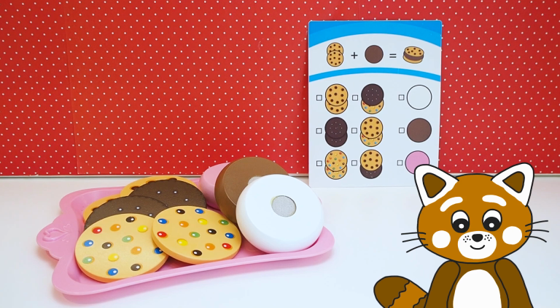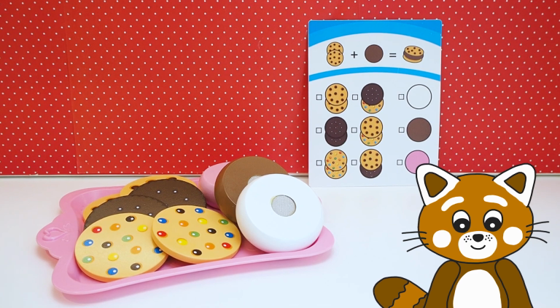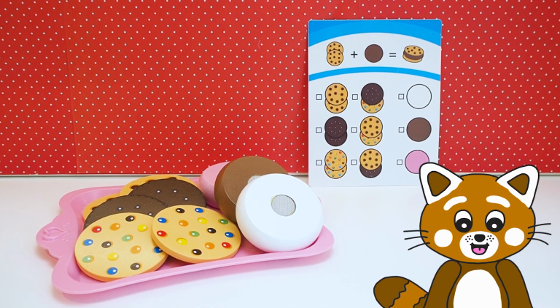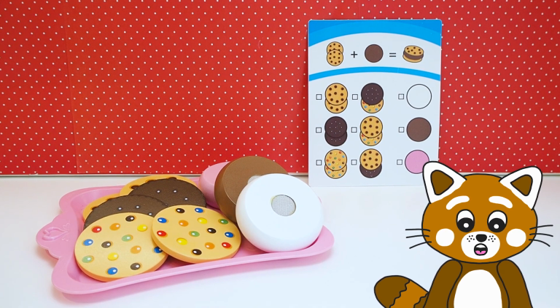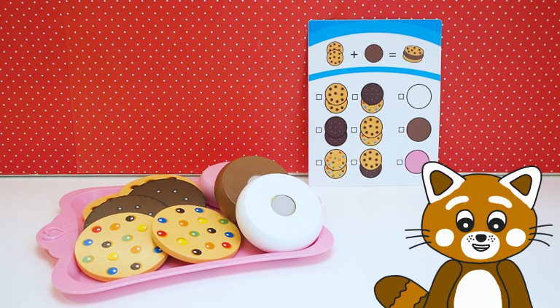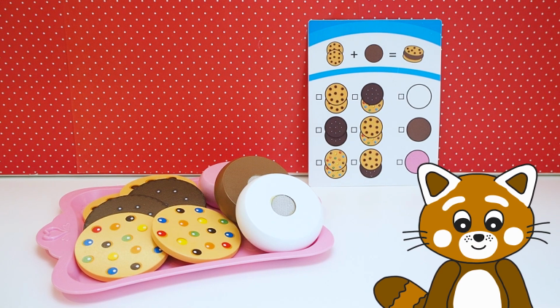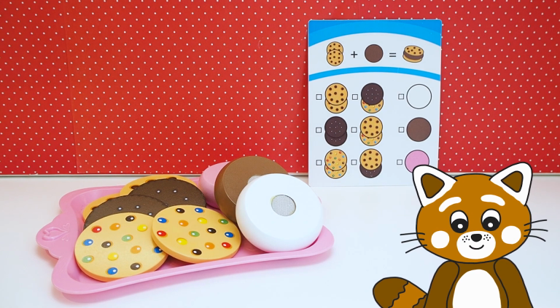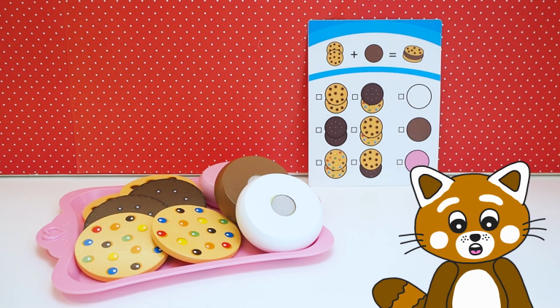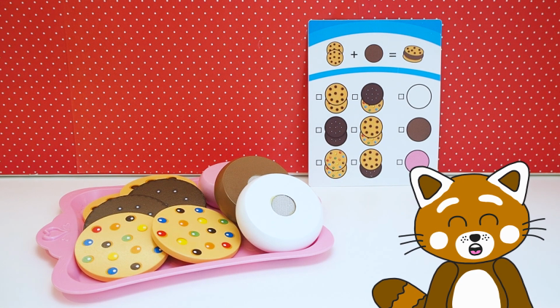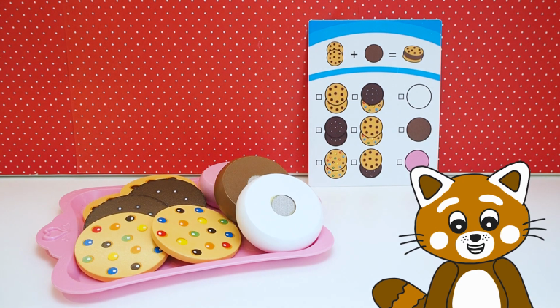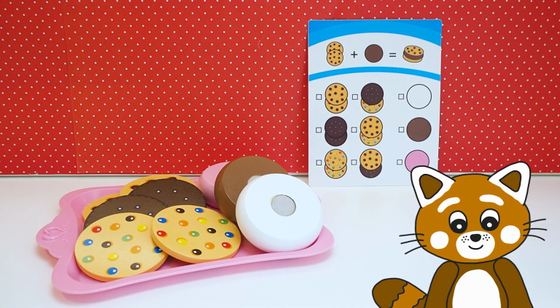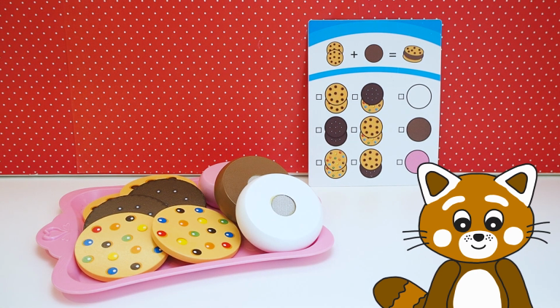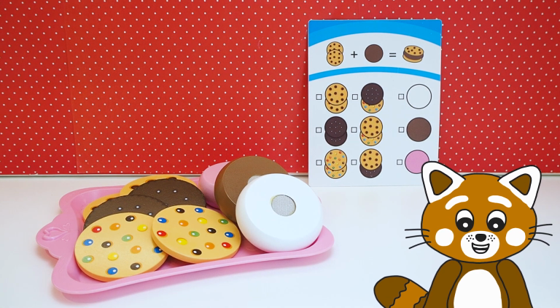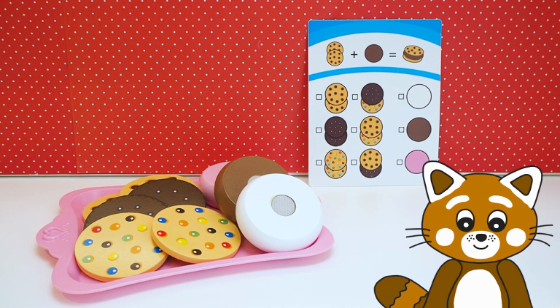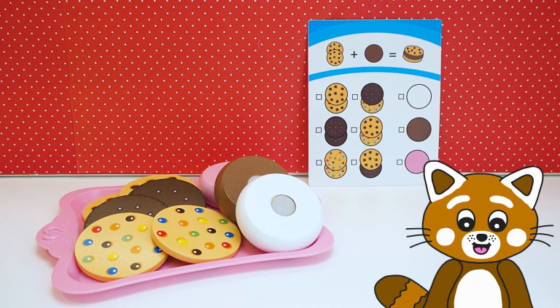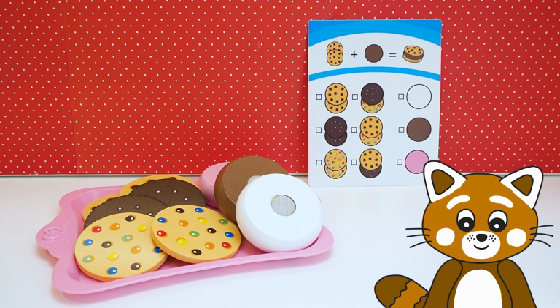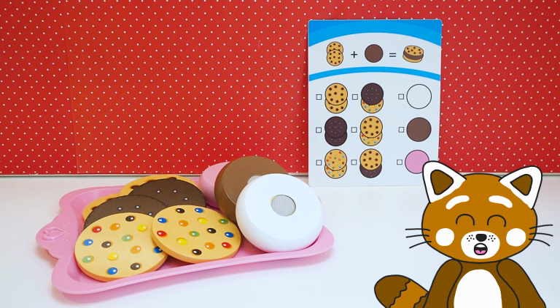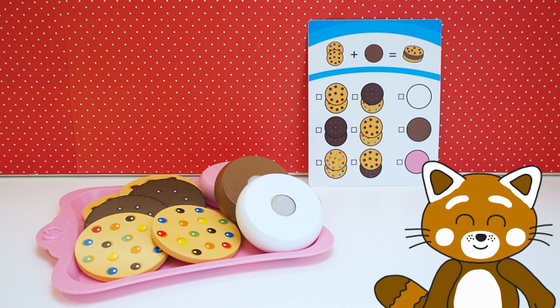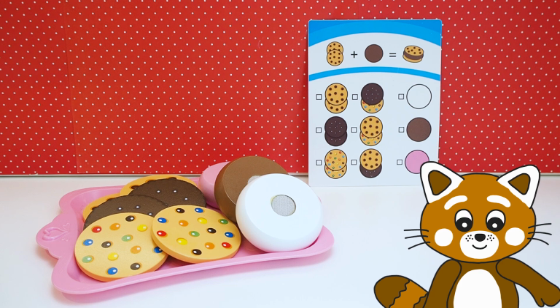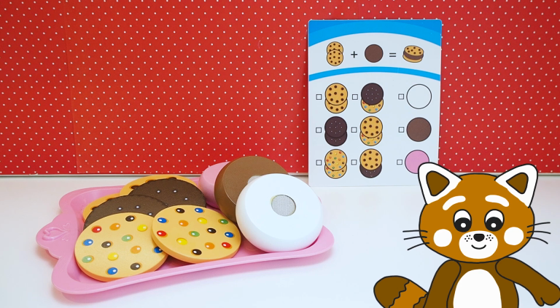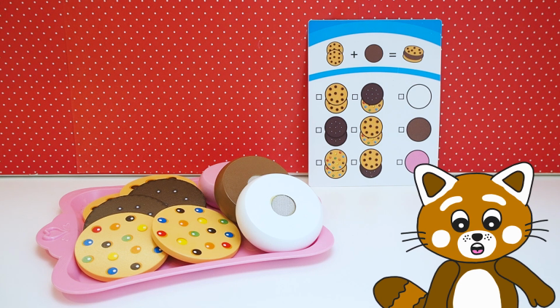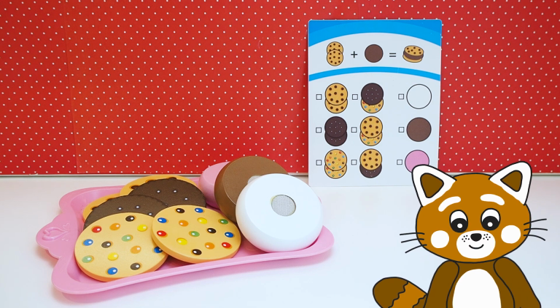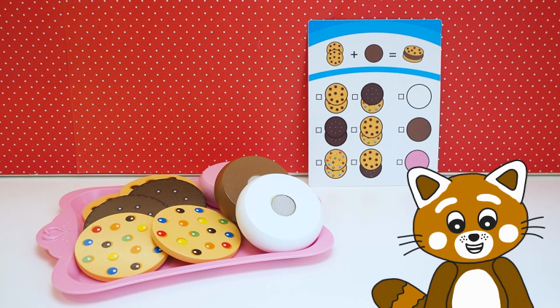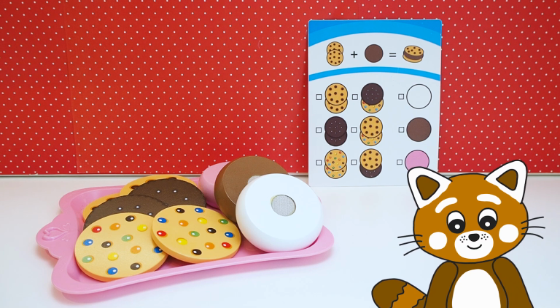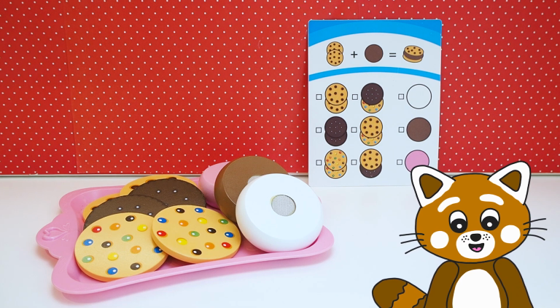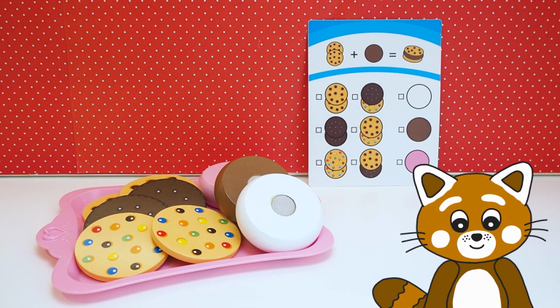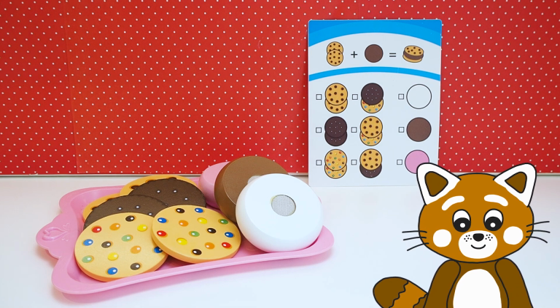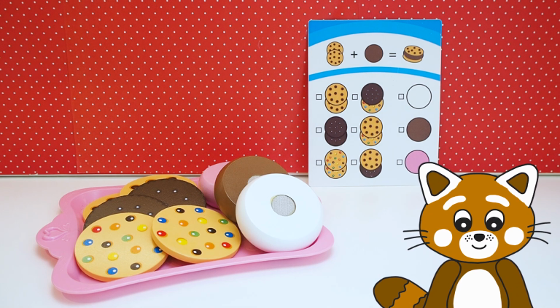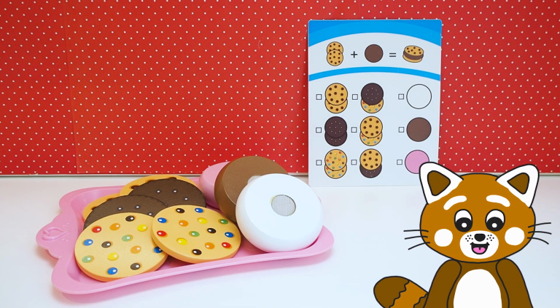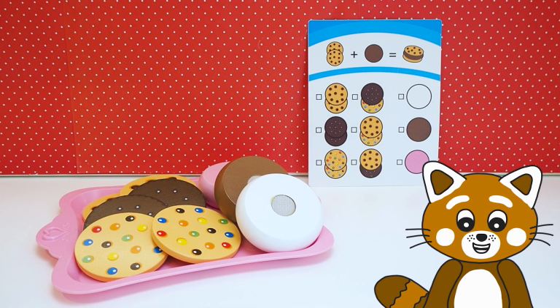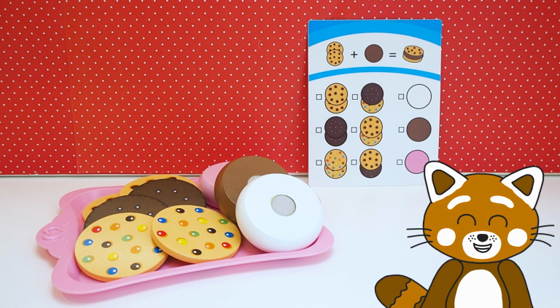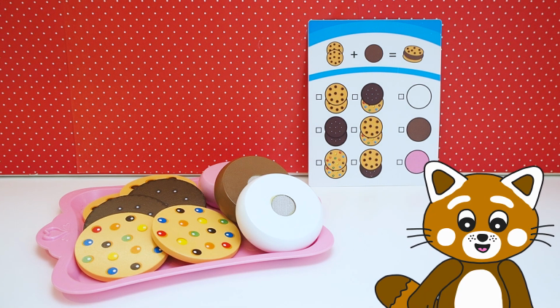Hello children, it's me, Timmy the Red Panda! Today we are going to make lots of toy ice cream and cookies!